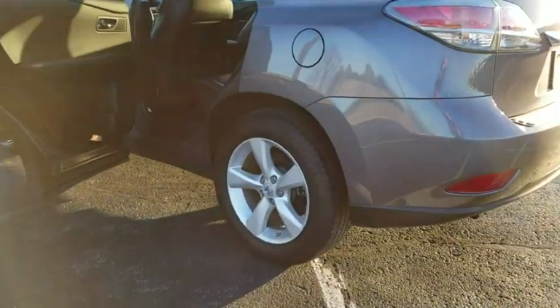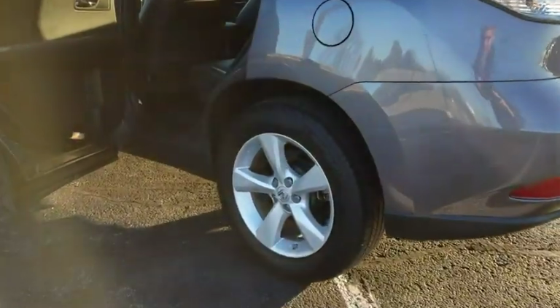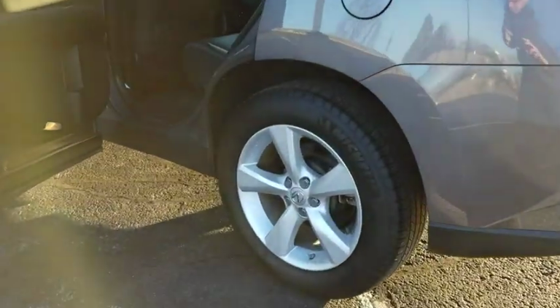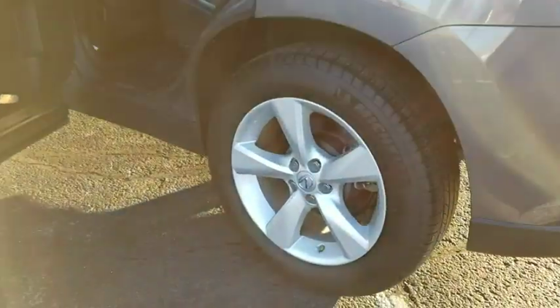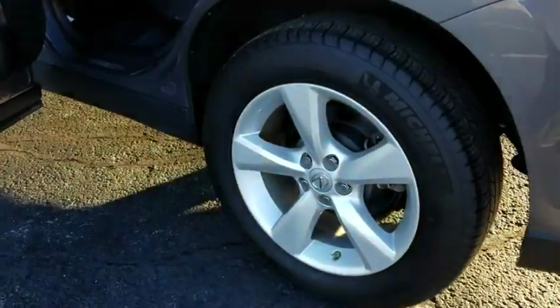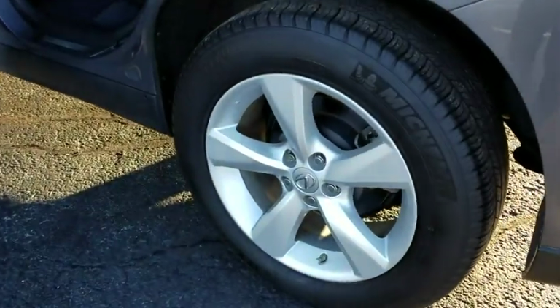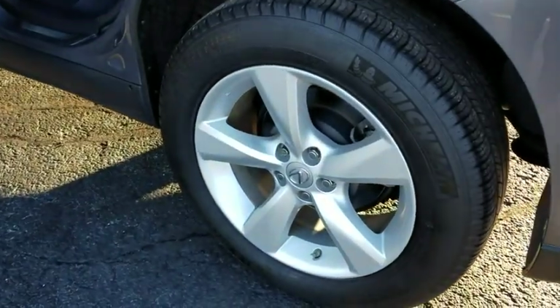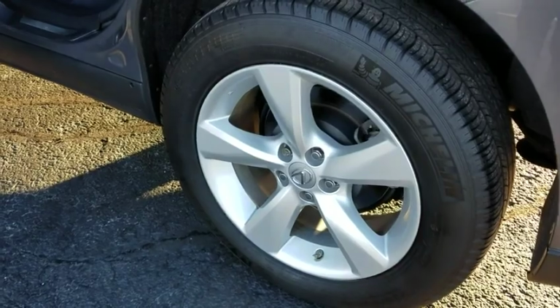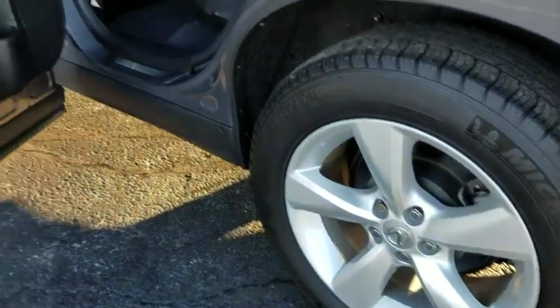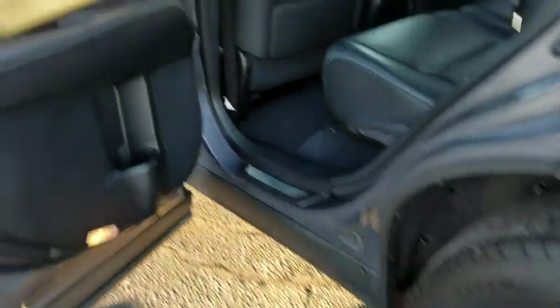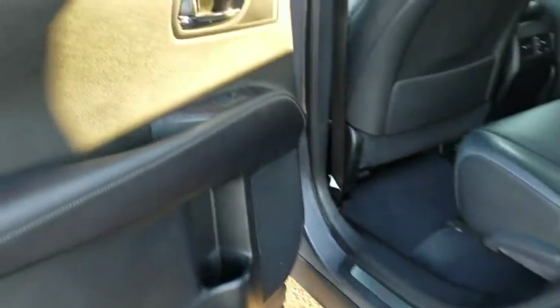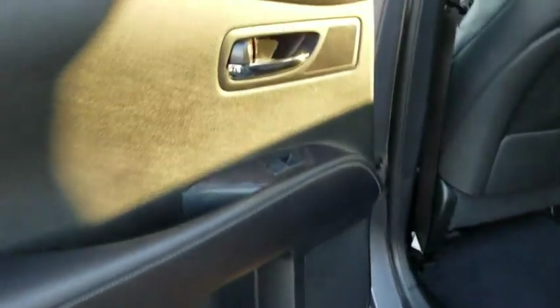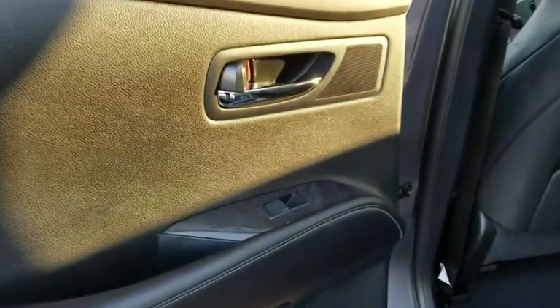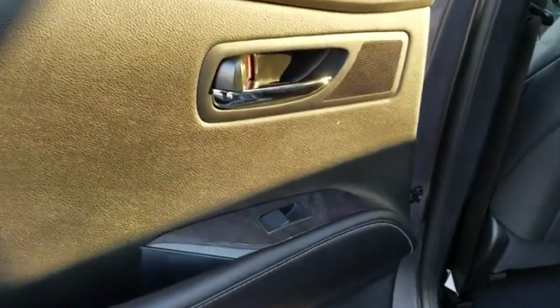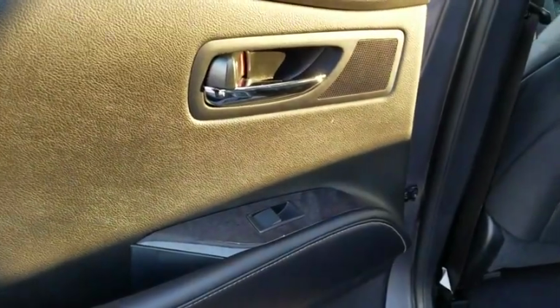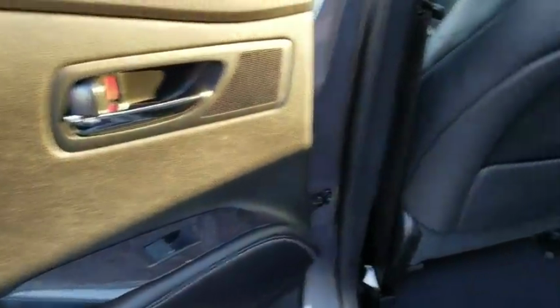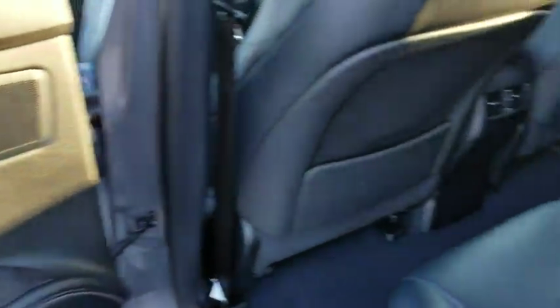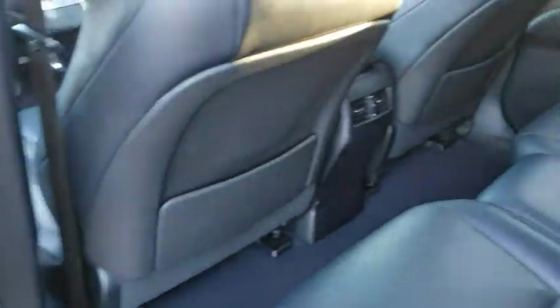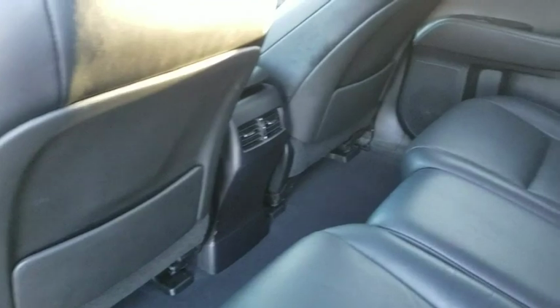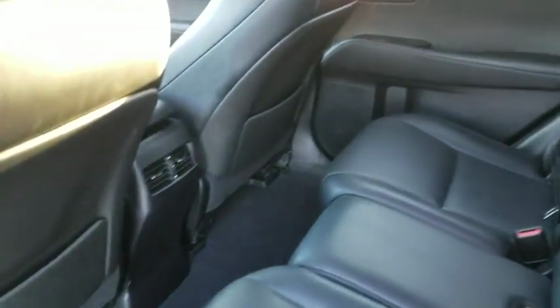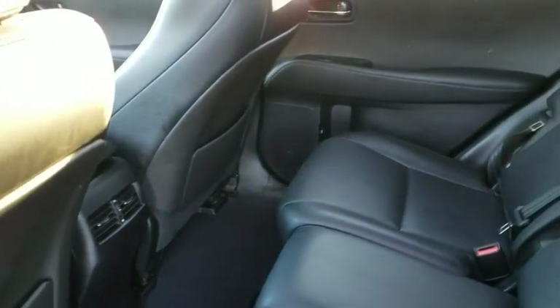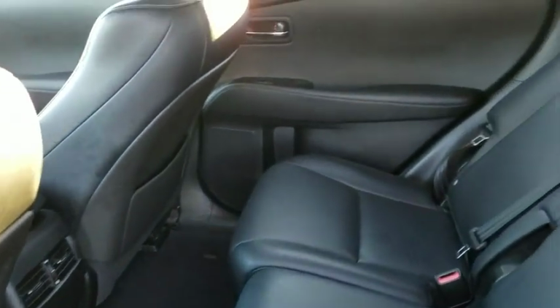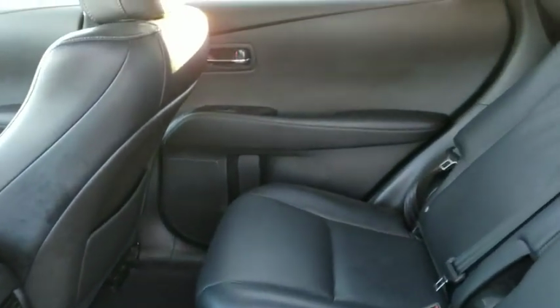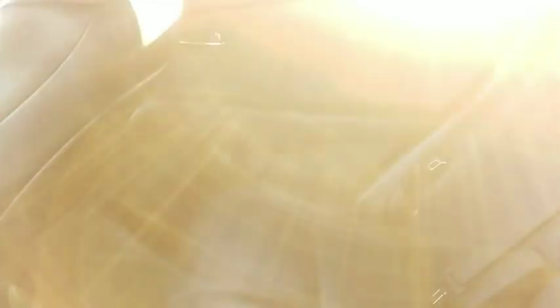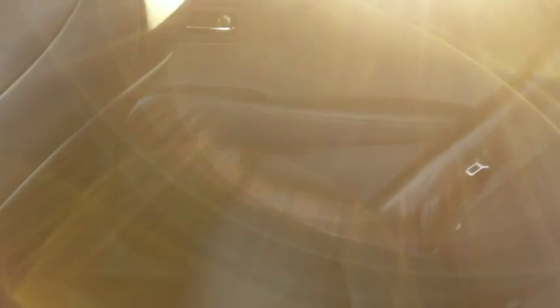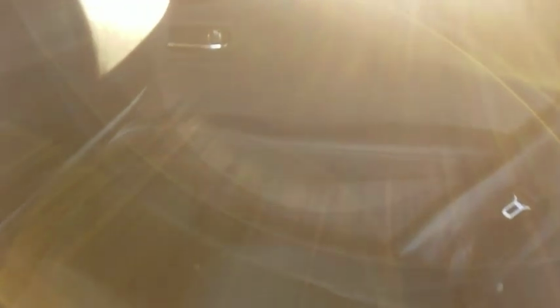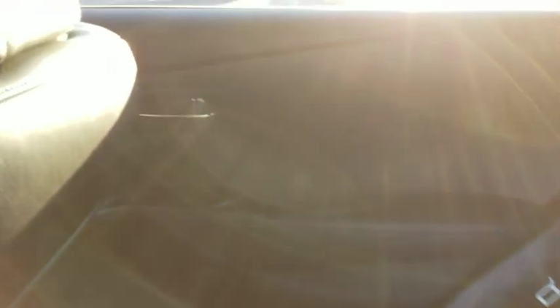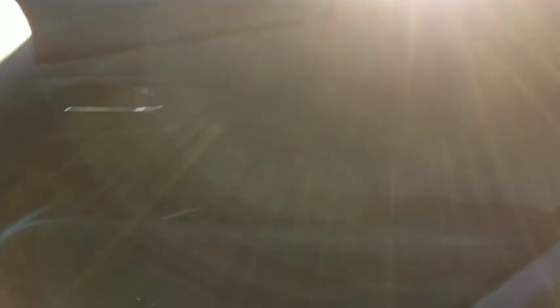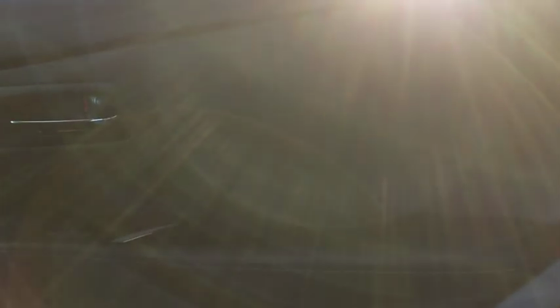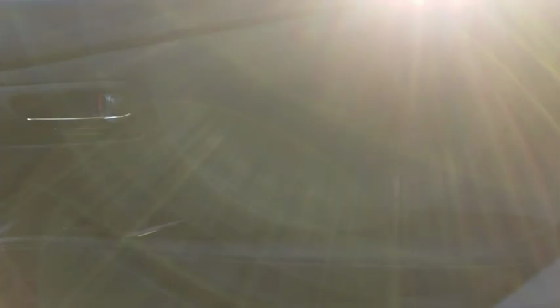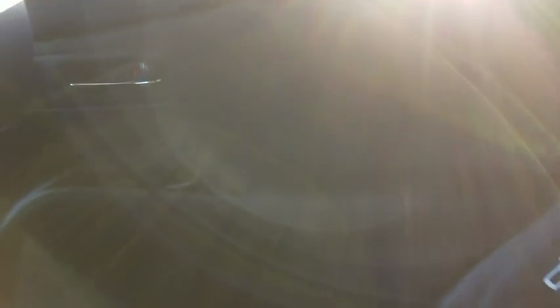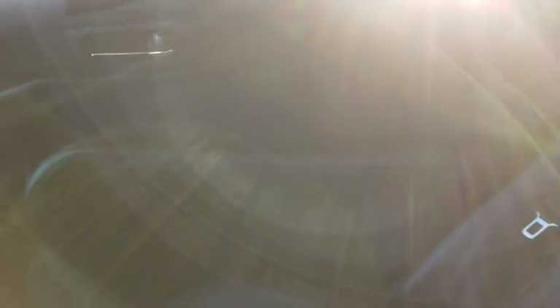This vehicle has less than 25,000 miles. Here are some of this vehicle's great options: backup camera, Bluetooth, low tire pressure warning. This vehicle is Carfax certified one owner and qualifies for Carfax buyback guarantee.